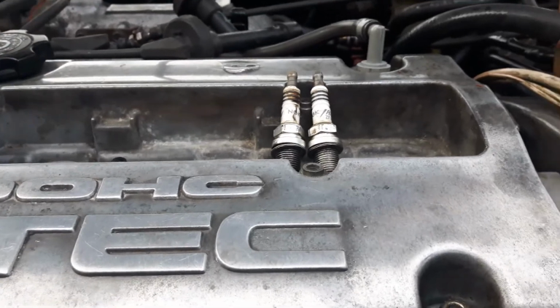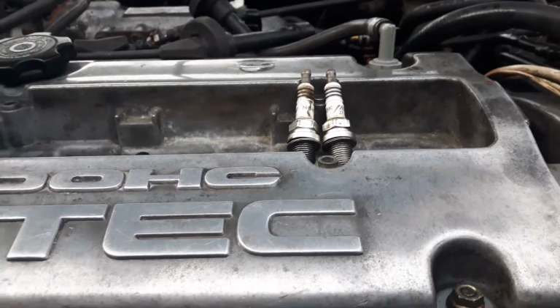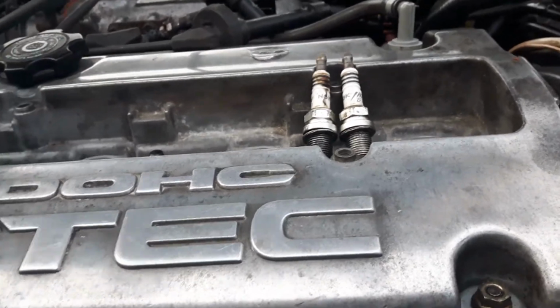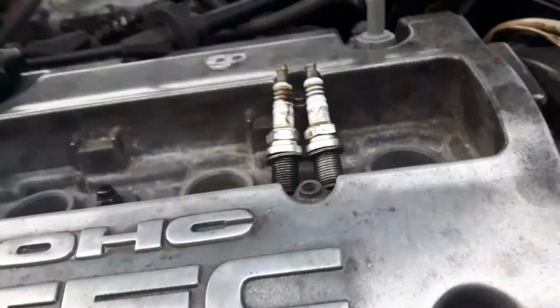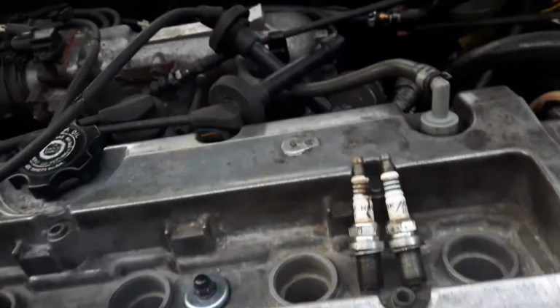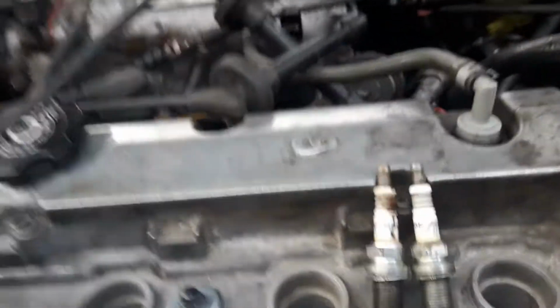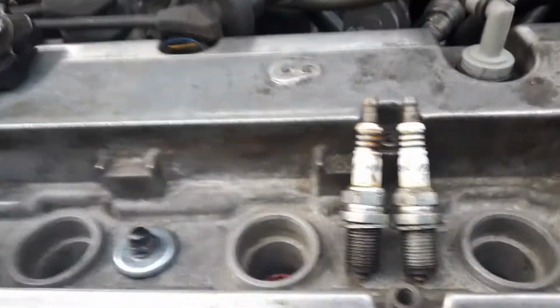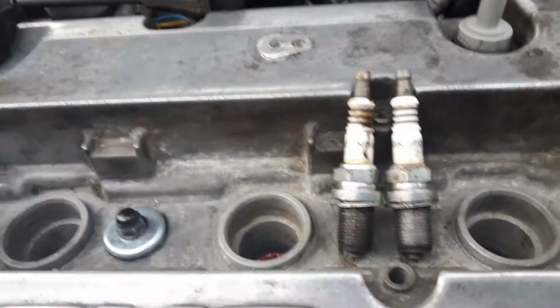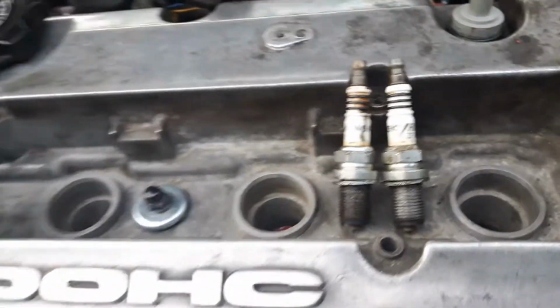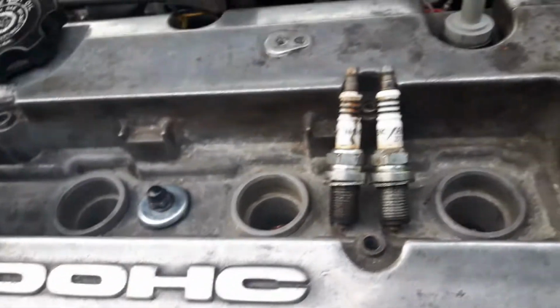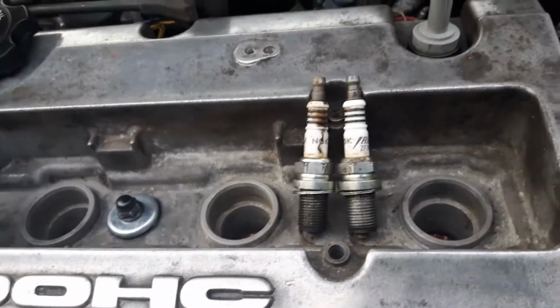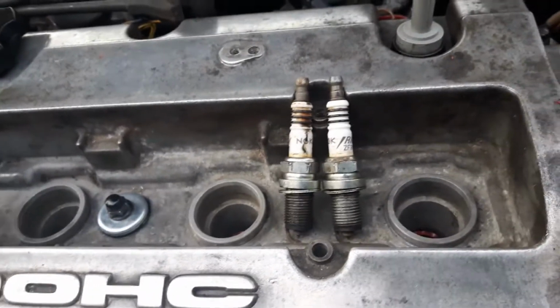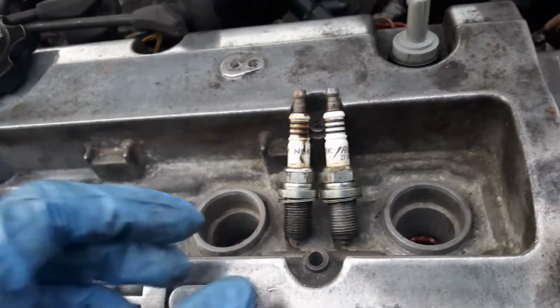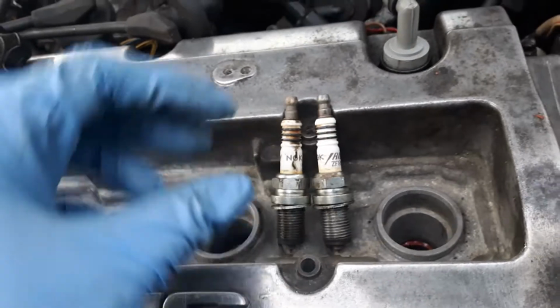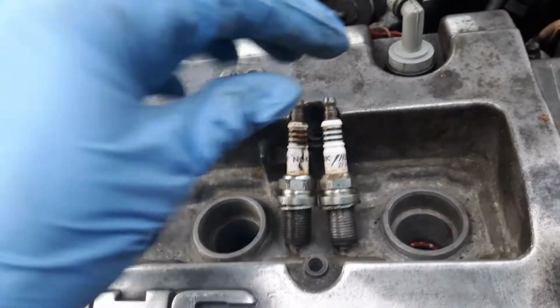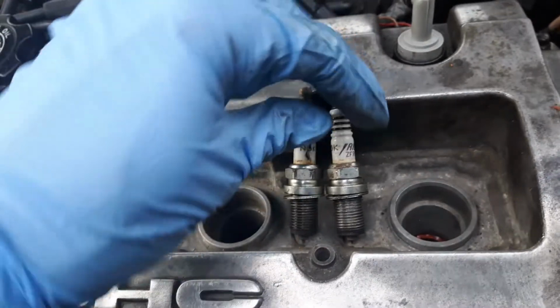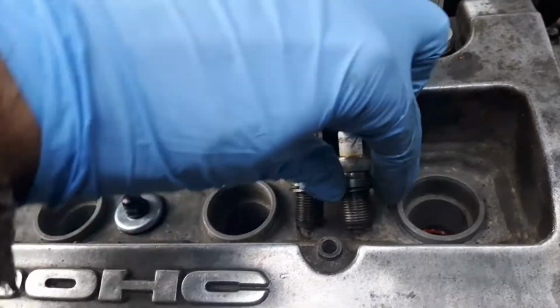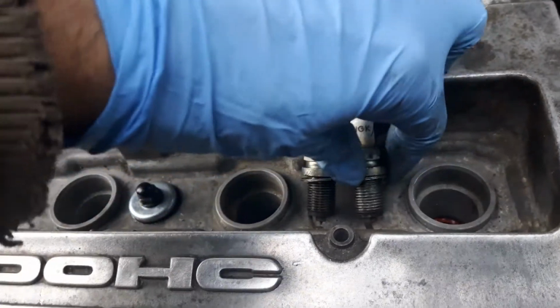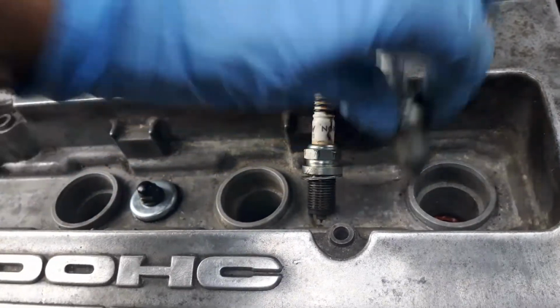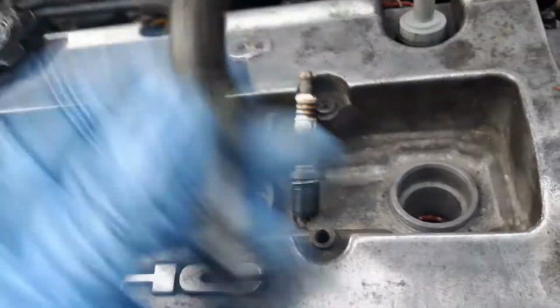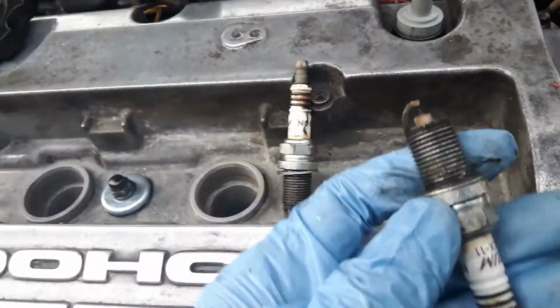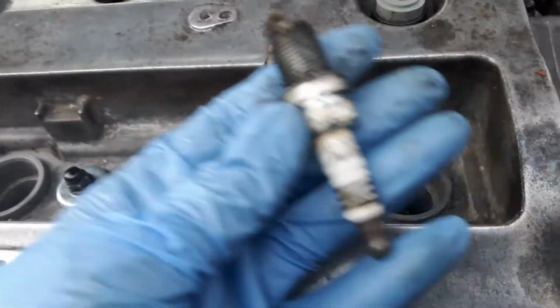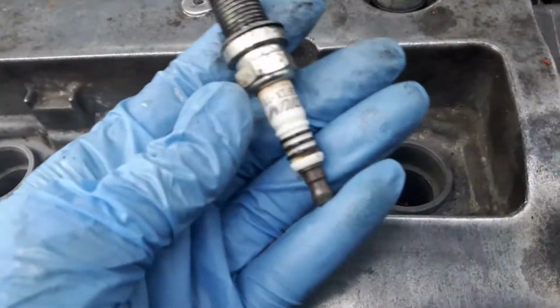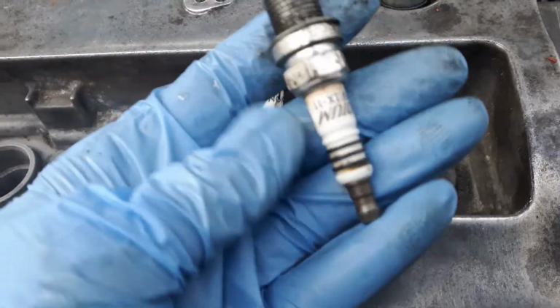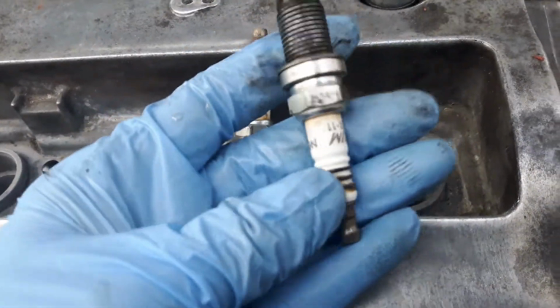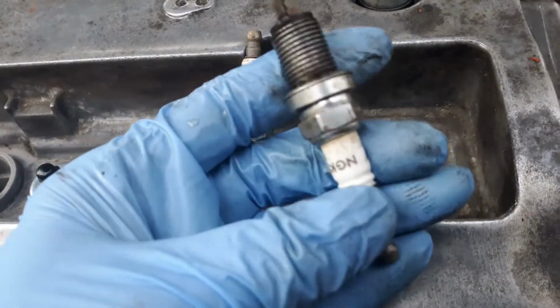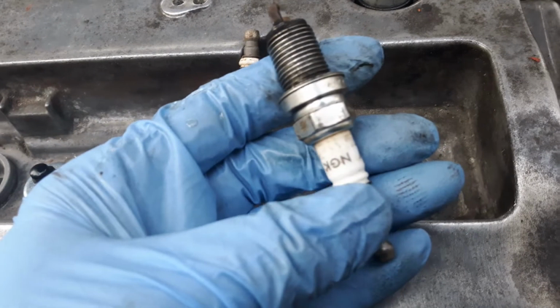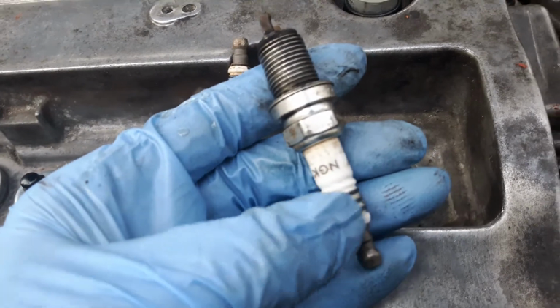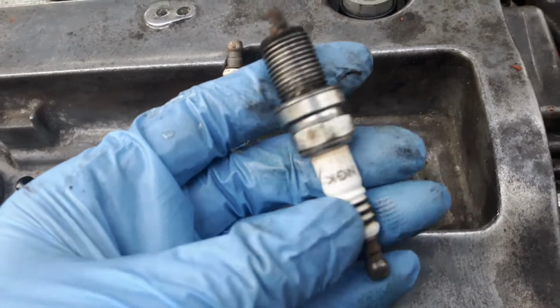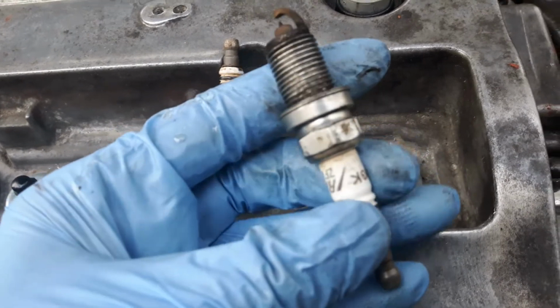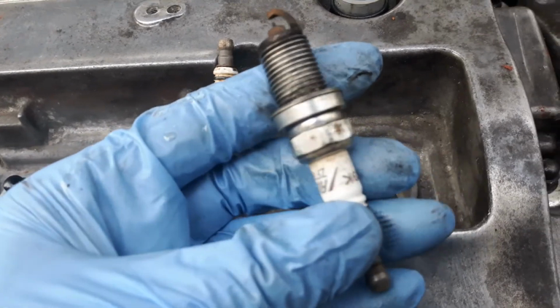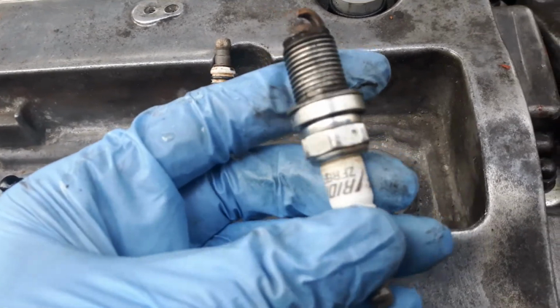I'm going to quickly show how to check the spark plugs. These are NGK Iridium spark plugs, very high quality.